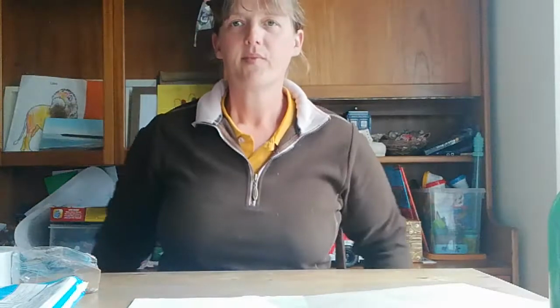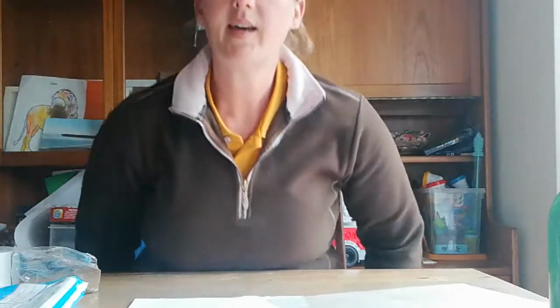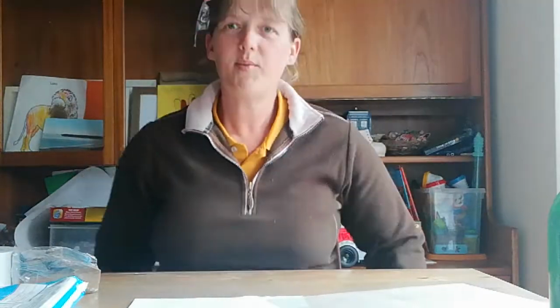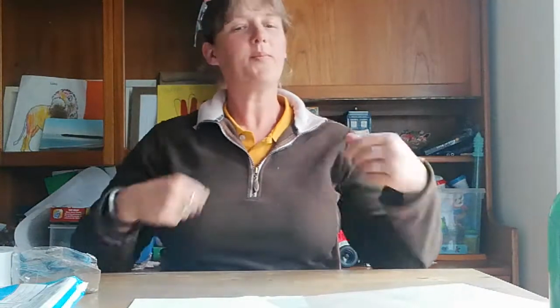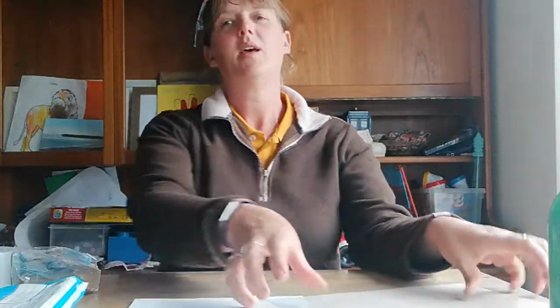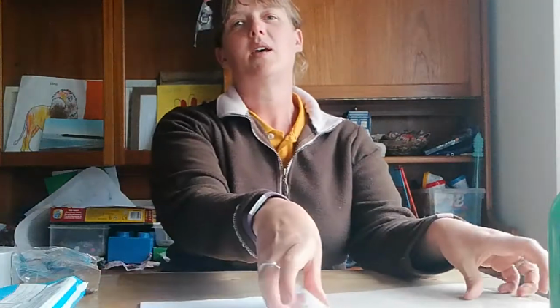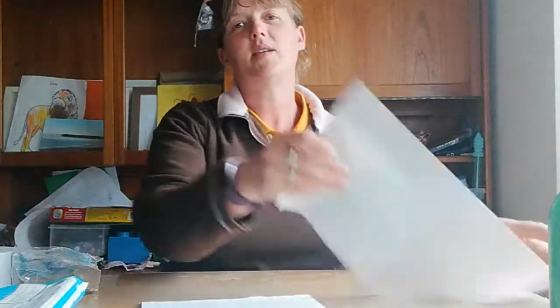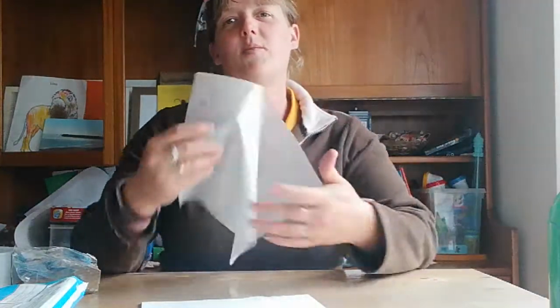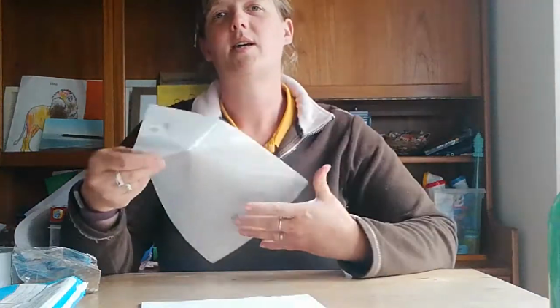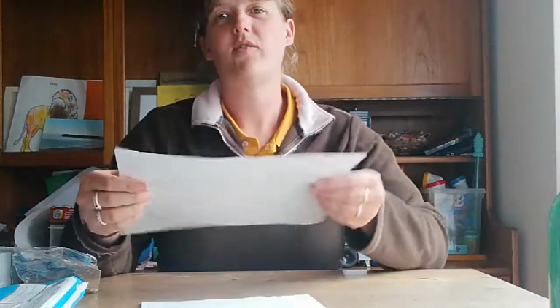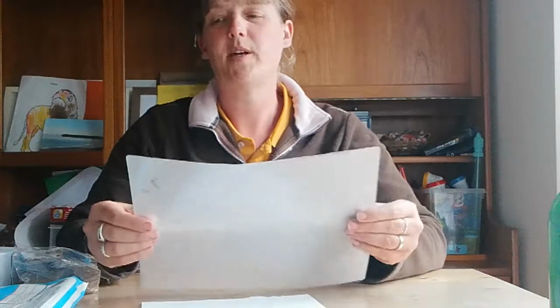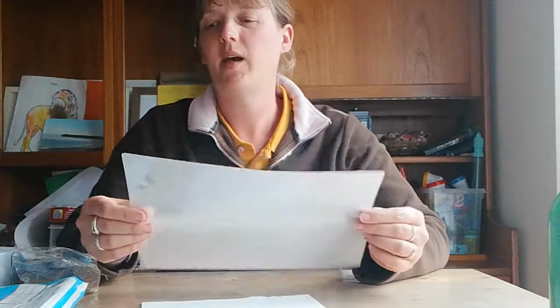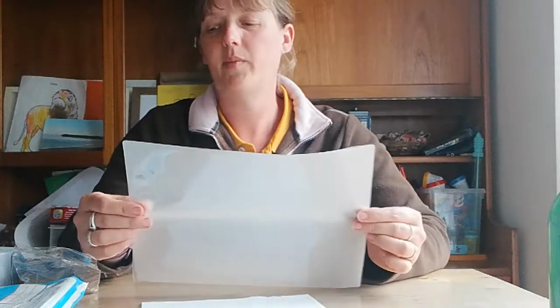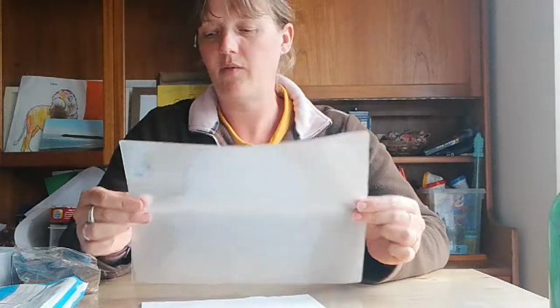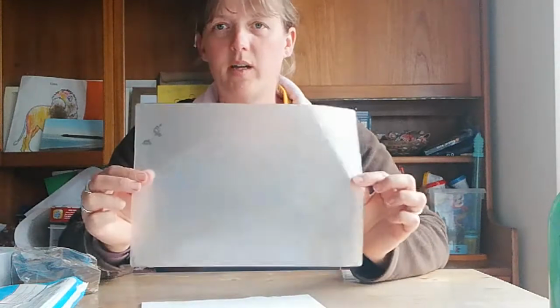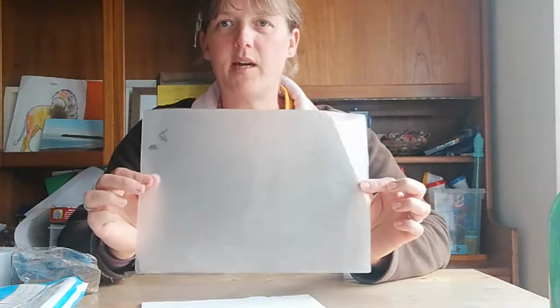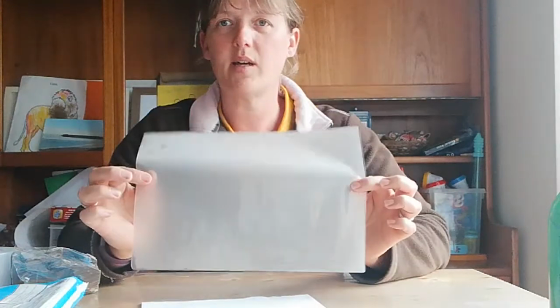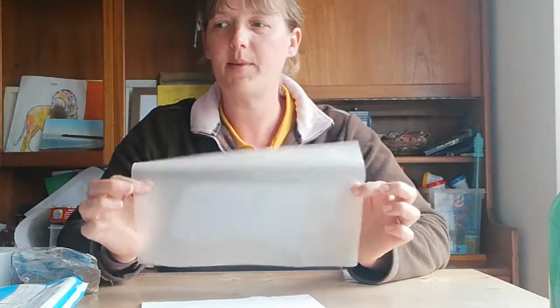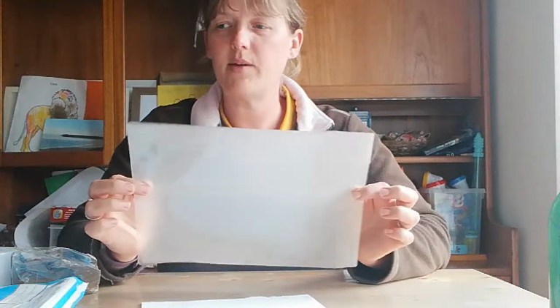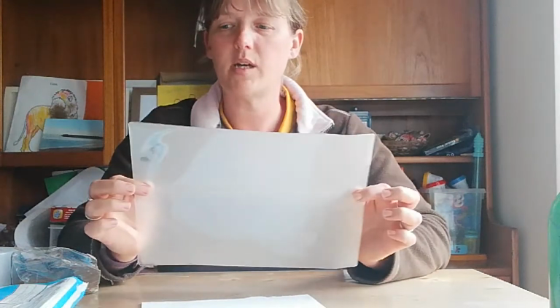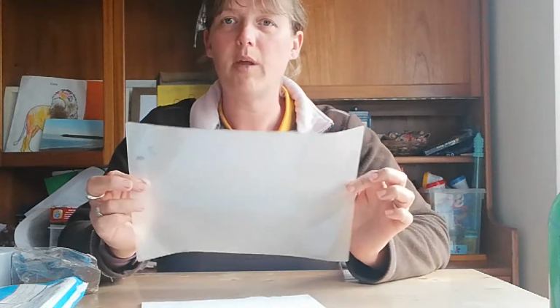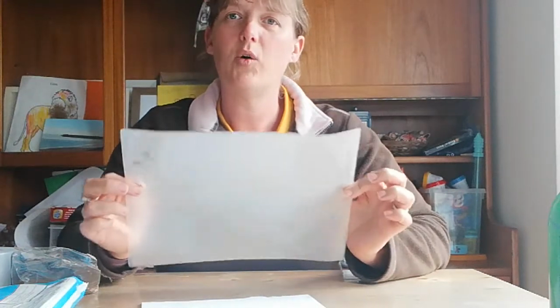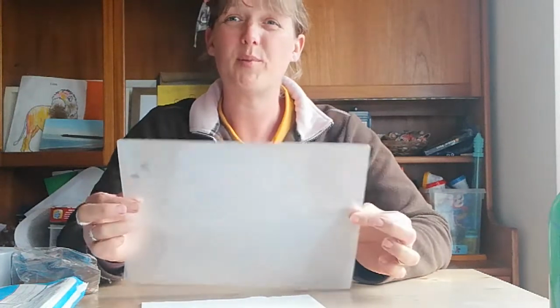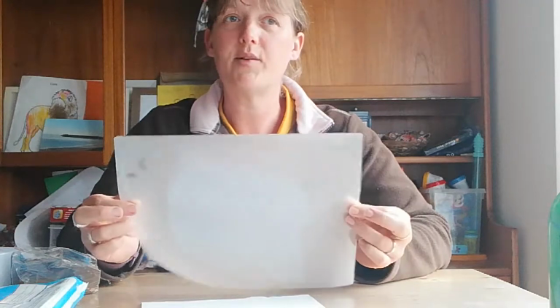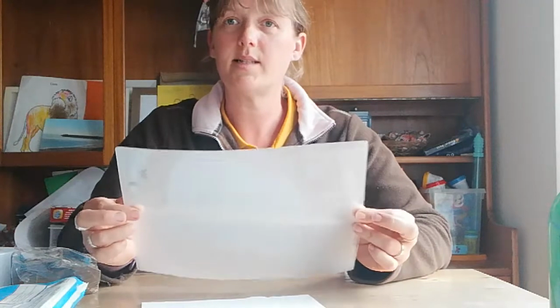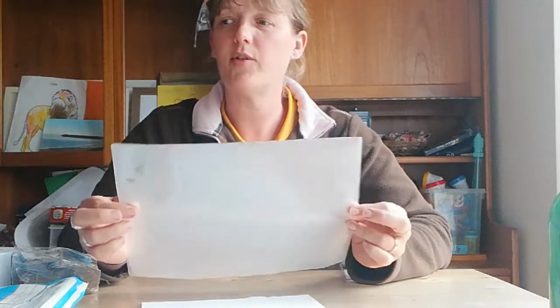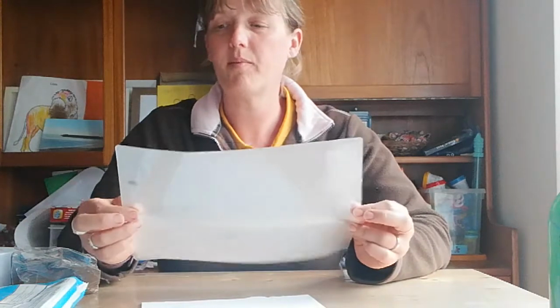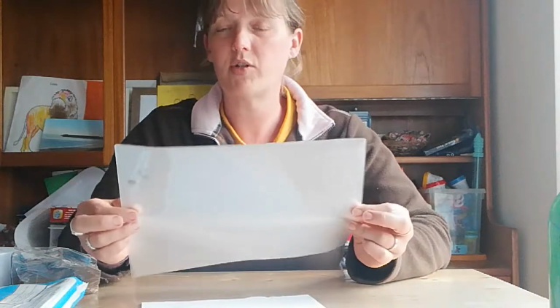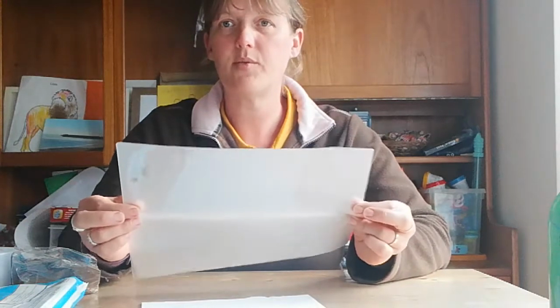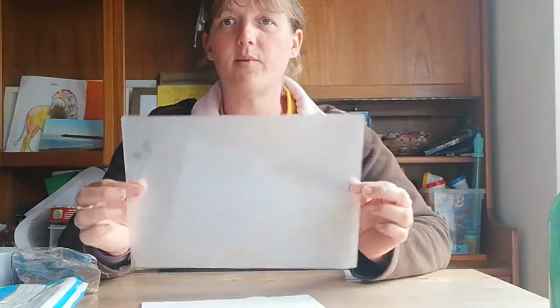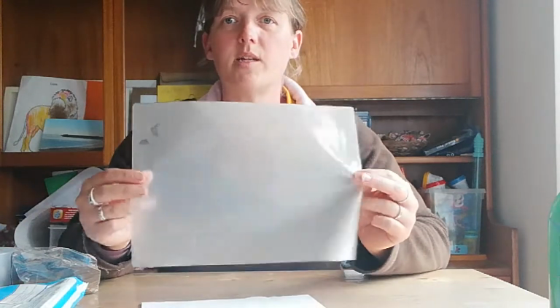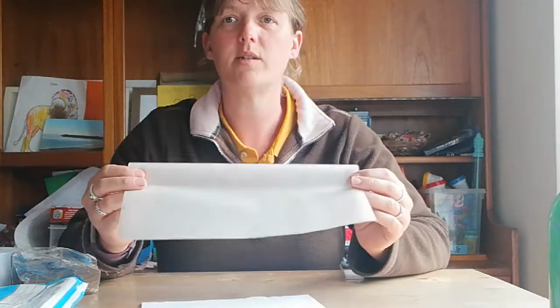Hi again everybody. This sensory bag is a favourite of mine. If you're lucky enough to have some laminating pouches at home, or if you're able to get out to get some — most shops will have them with their stationery items.